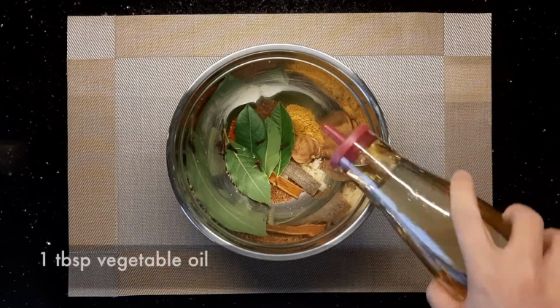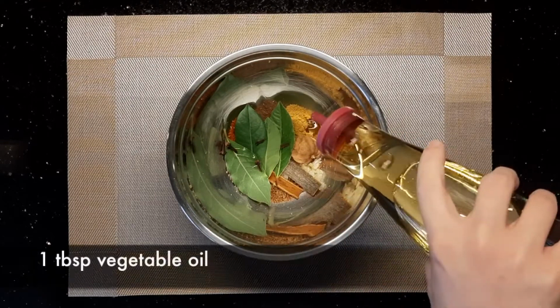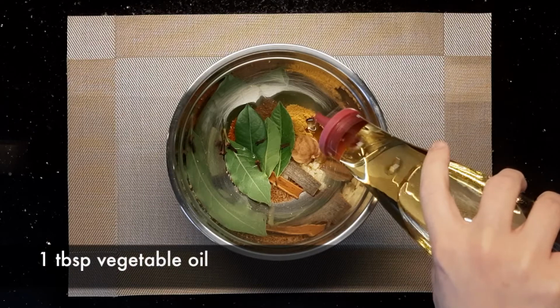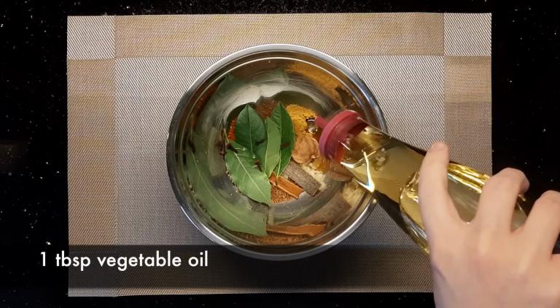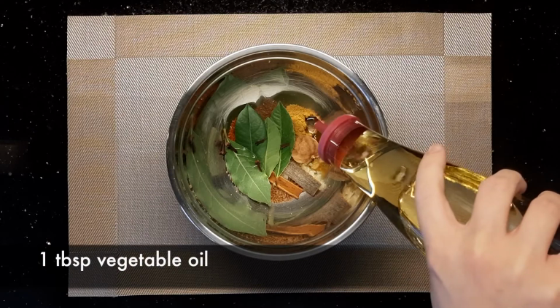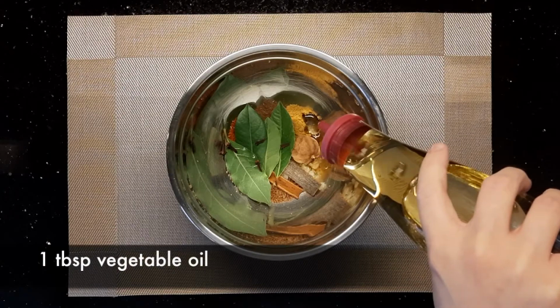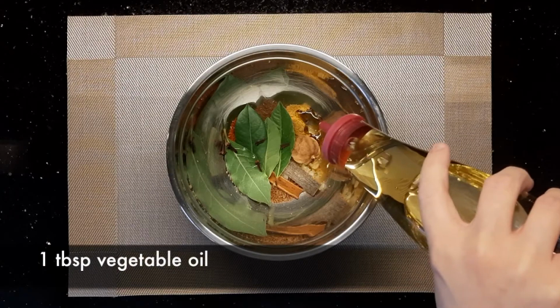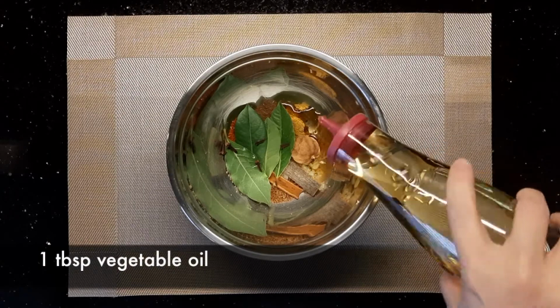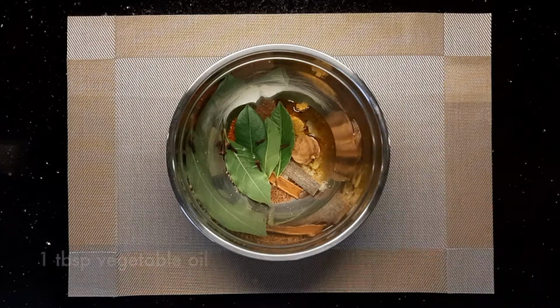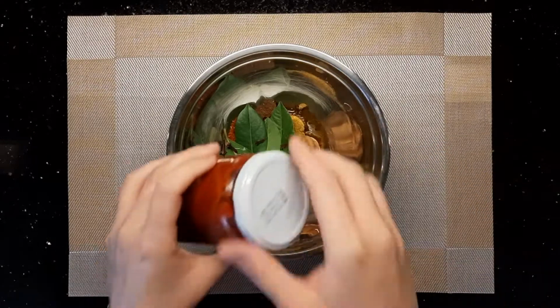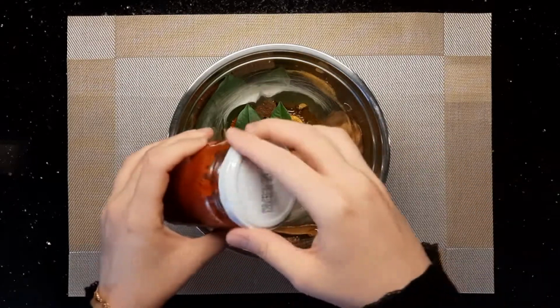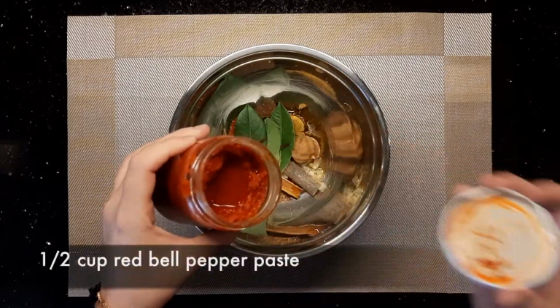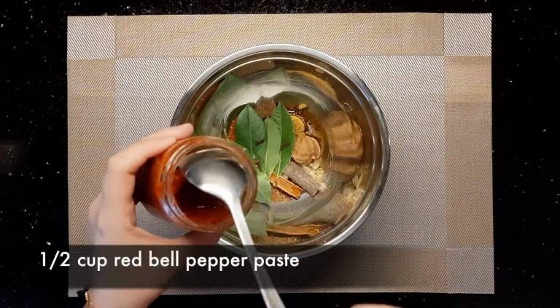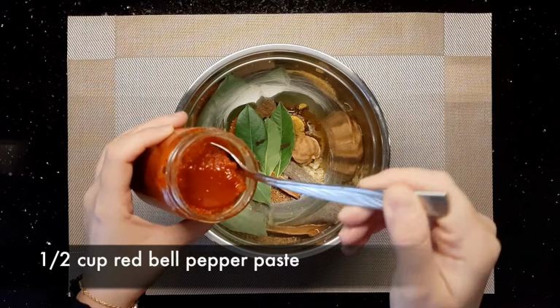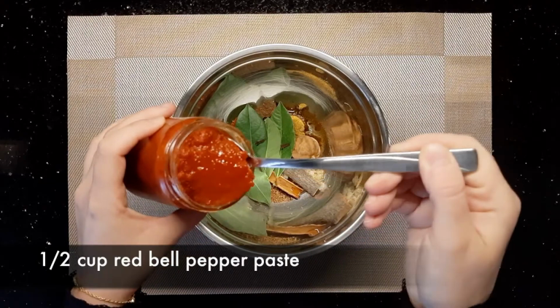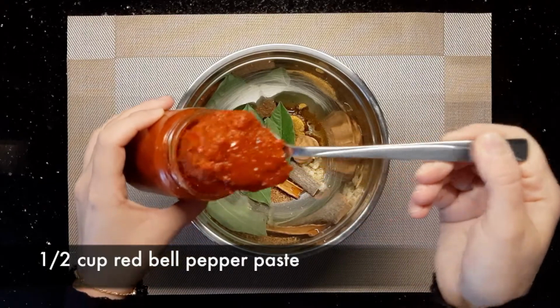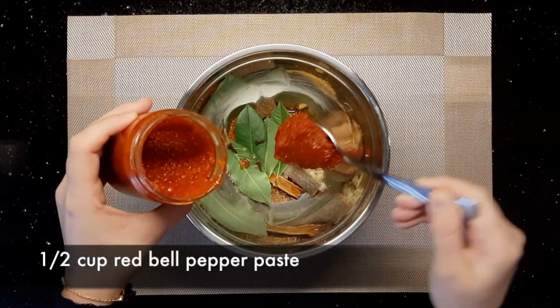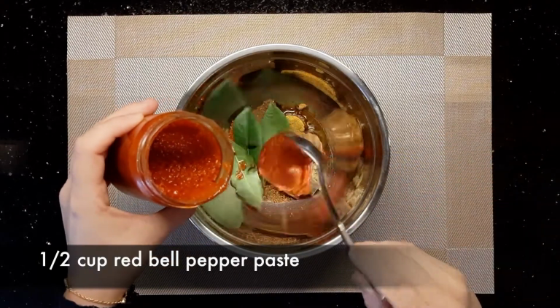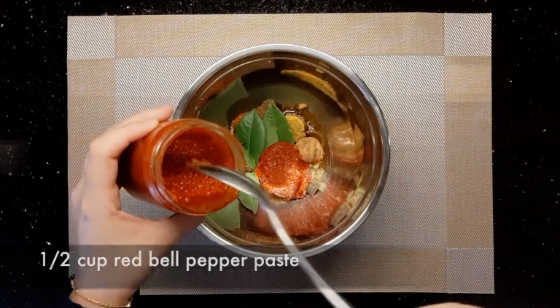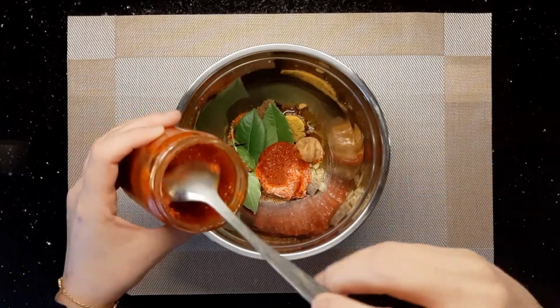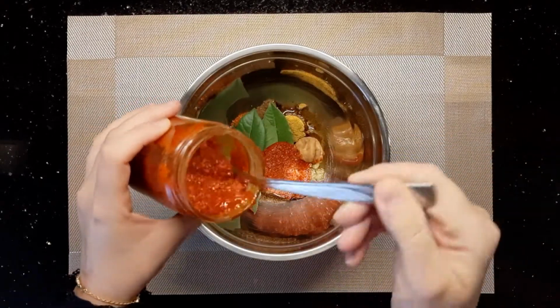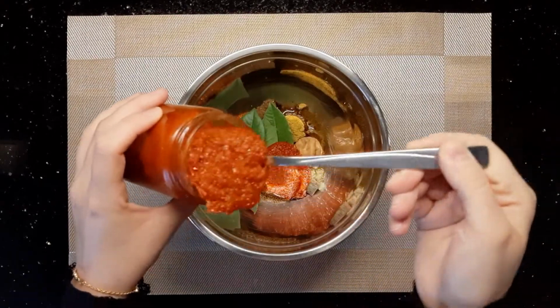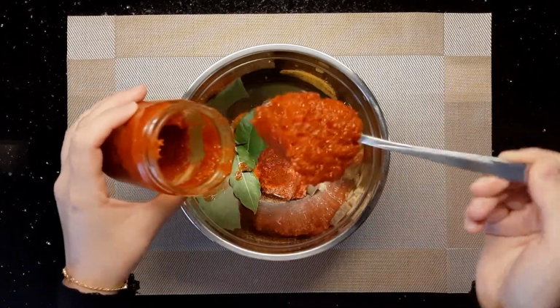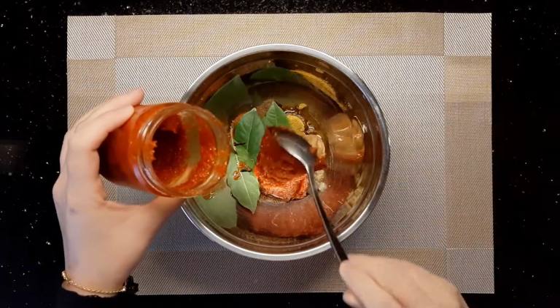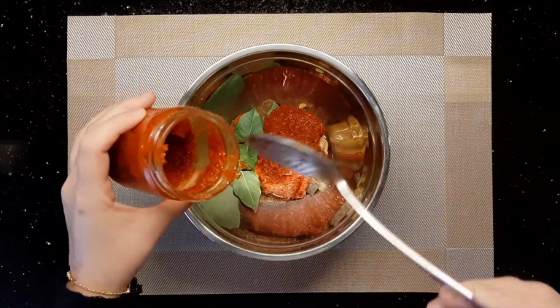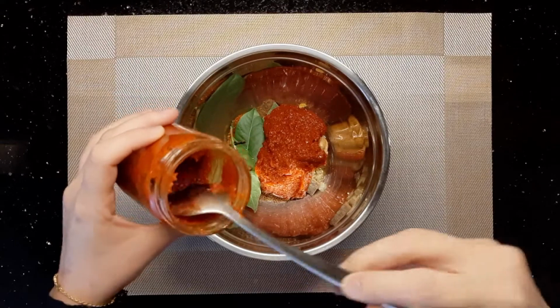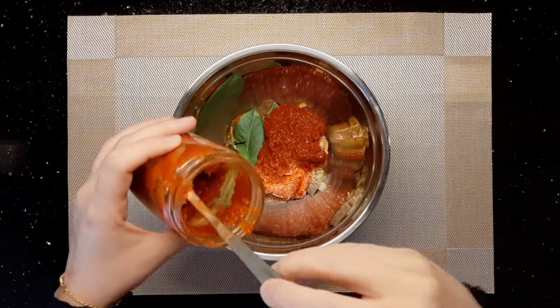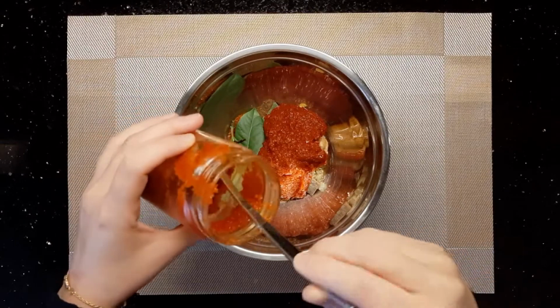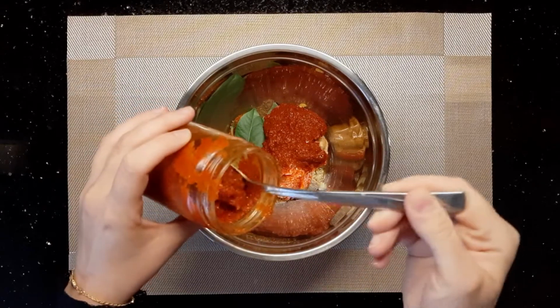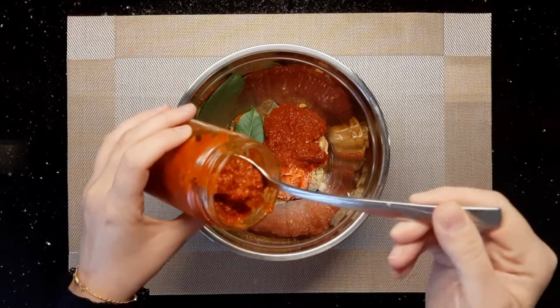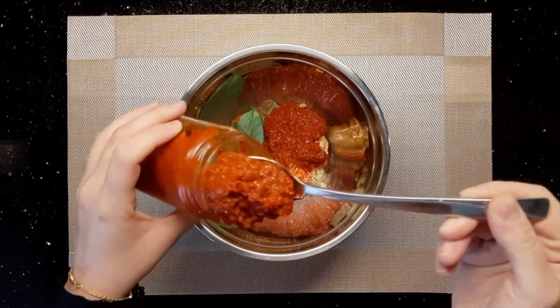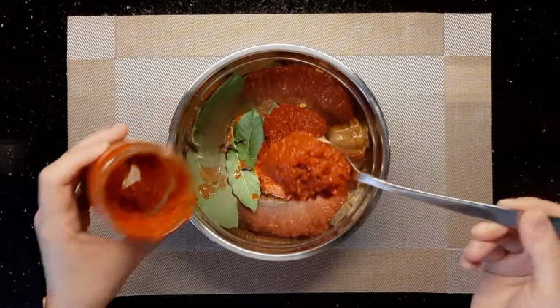Add 1 tablespoon of vegetable oil and finally the ingredients that I like the most — add a half cup of red bell pepper paste, which is very delicious and easy to make at home. You can find the link for its recipe in the description box.